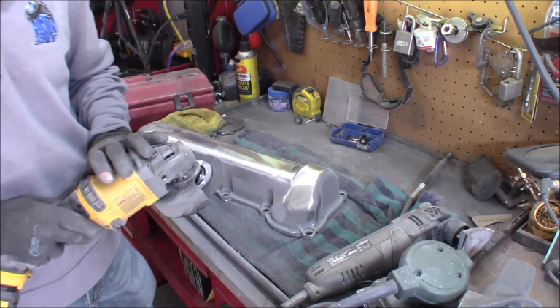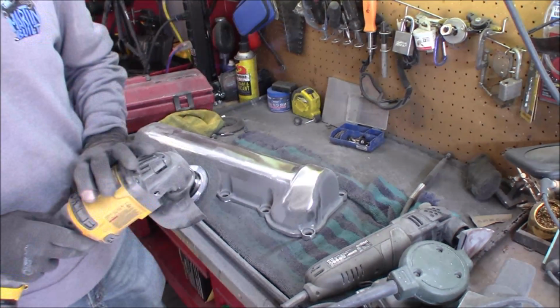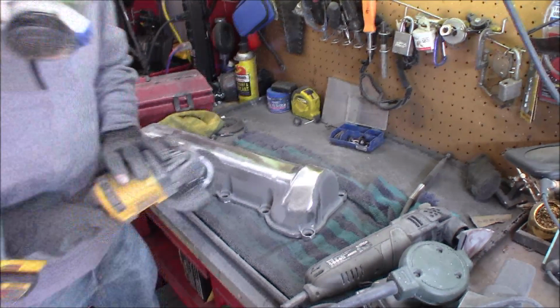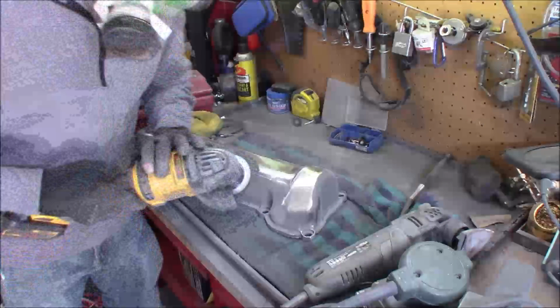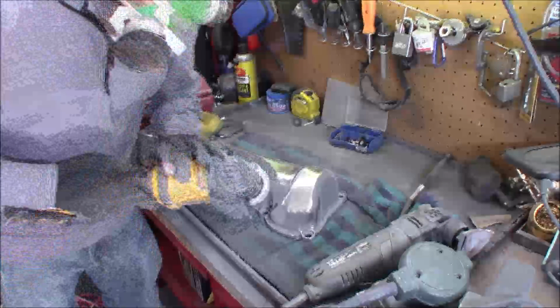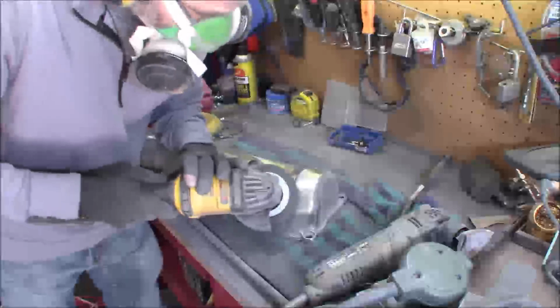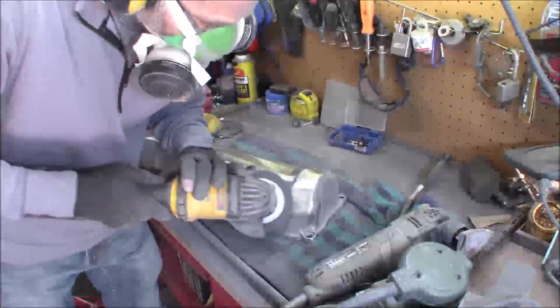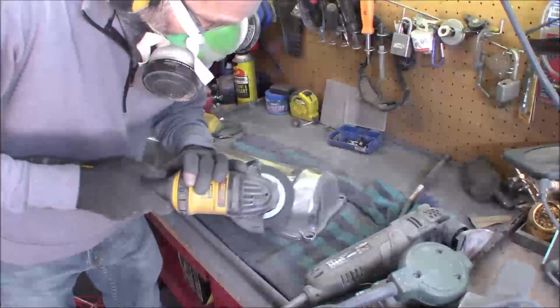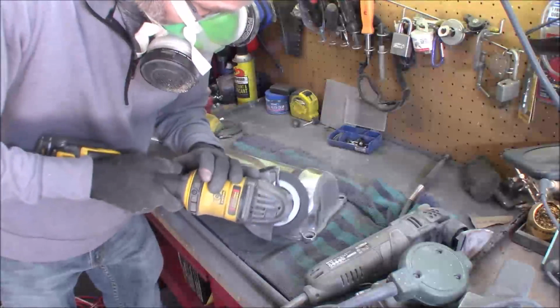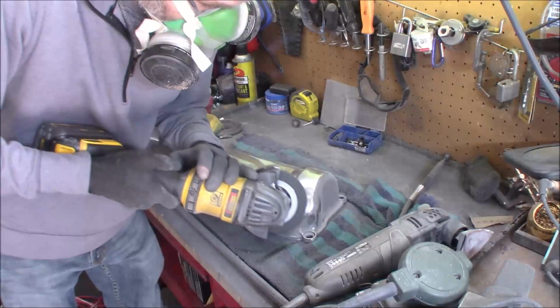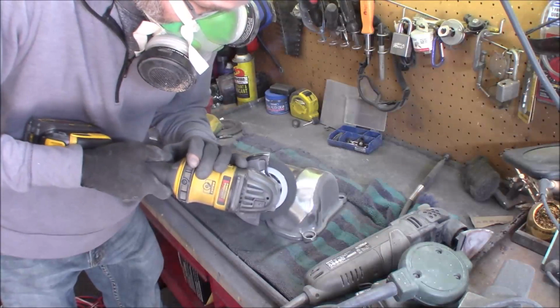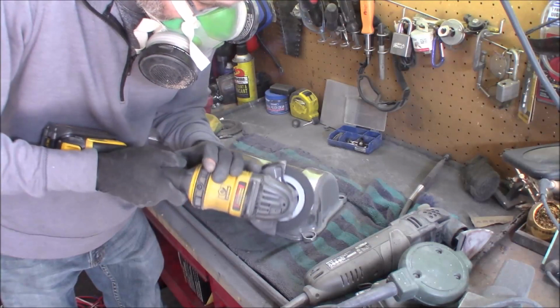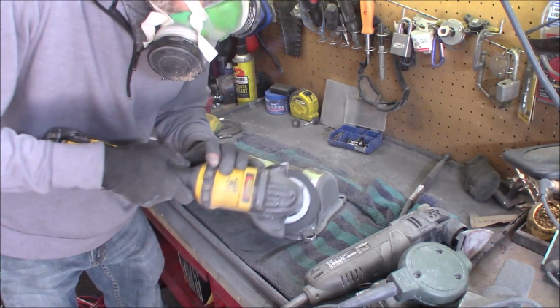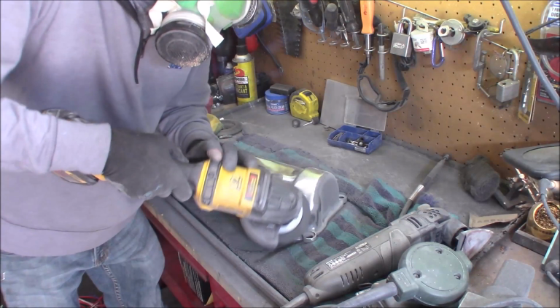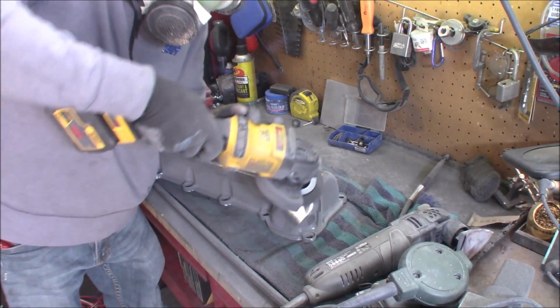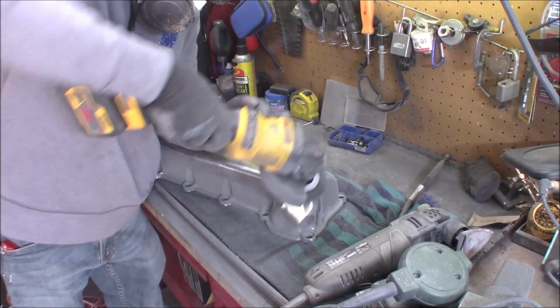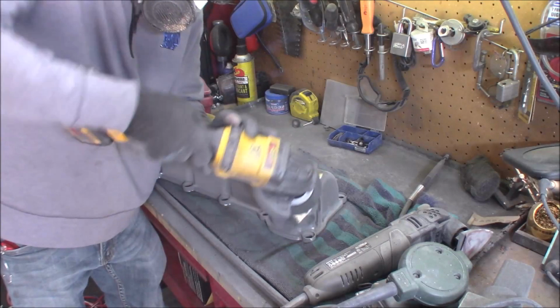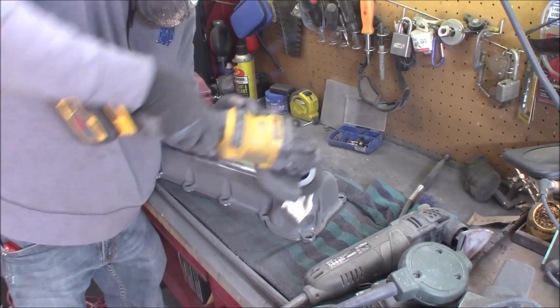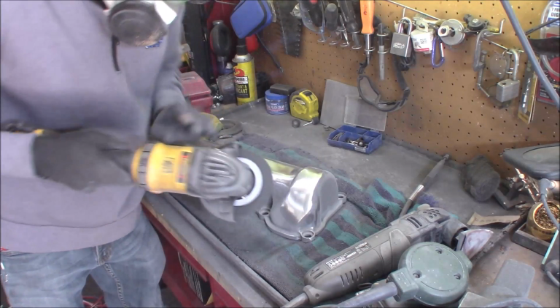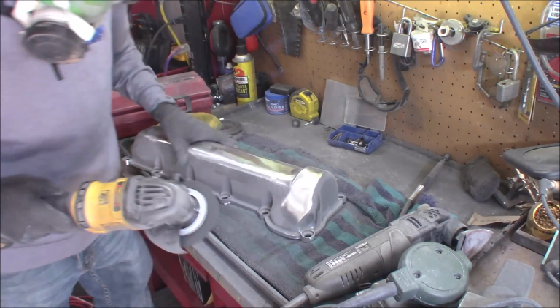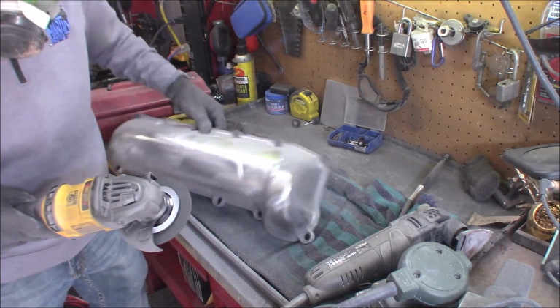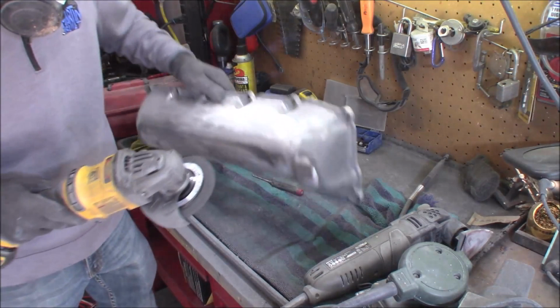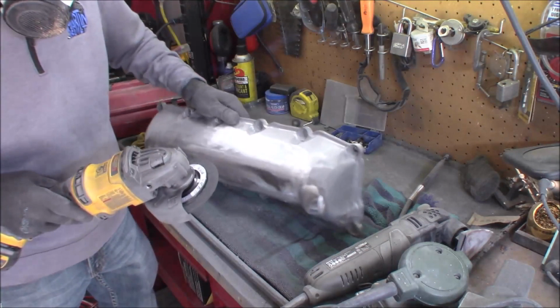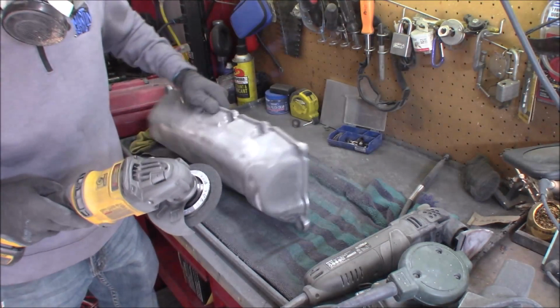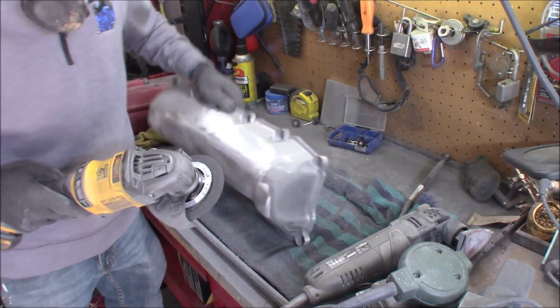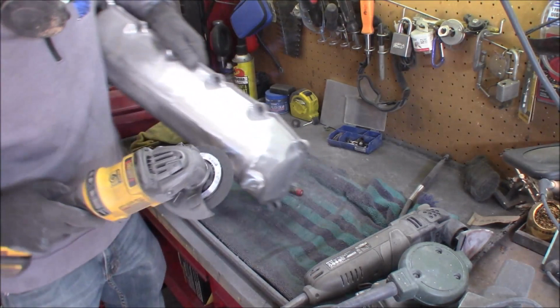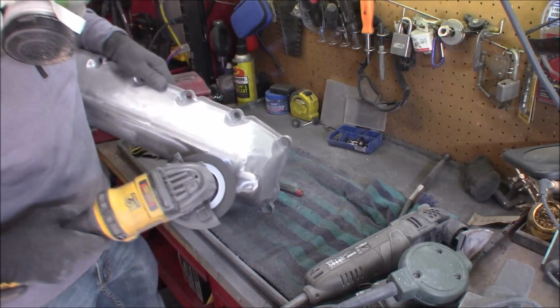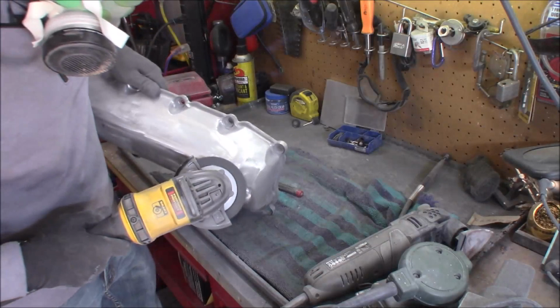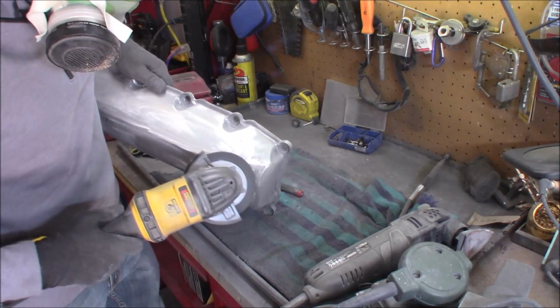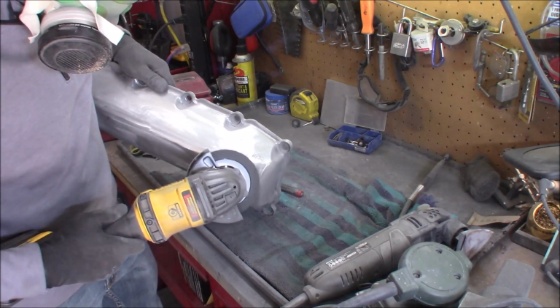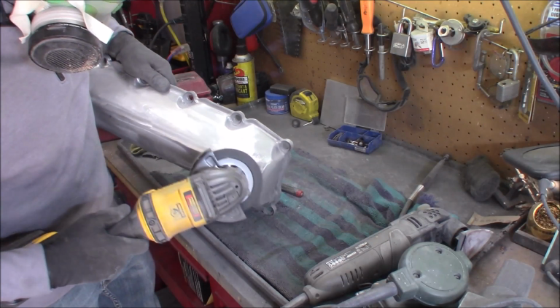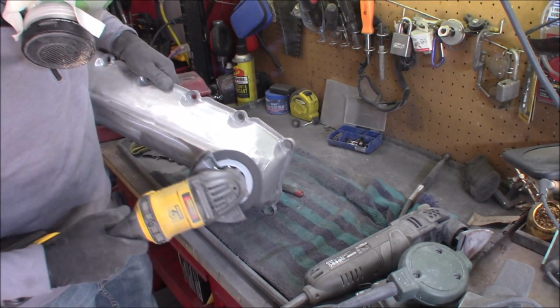Hi Martin here. I'm going to show you this quick video. I'm working on an upcoming video showing you how to polish magnesium, and this is one of the hazards of working on magnesium.